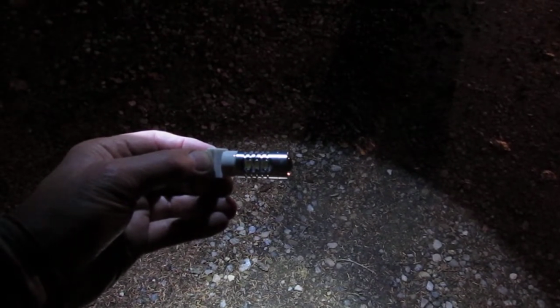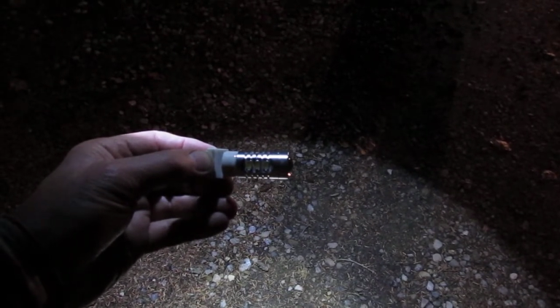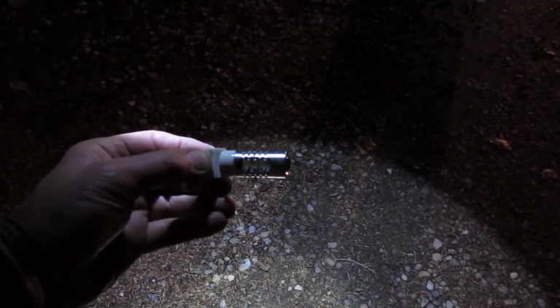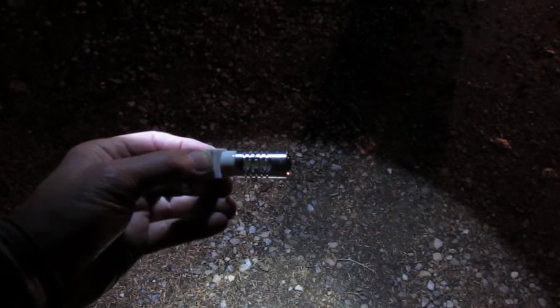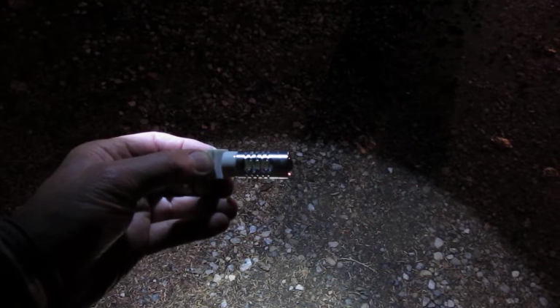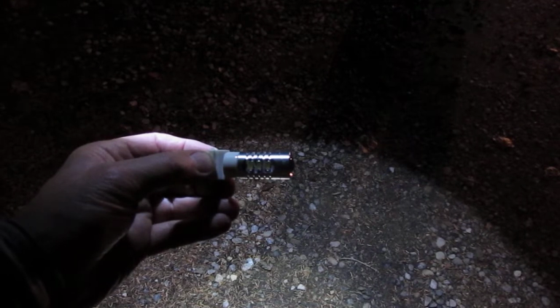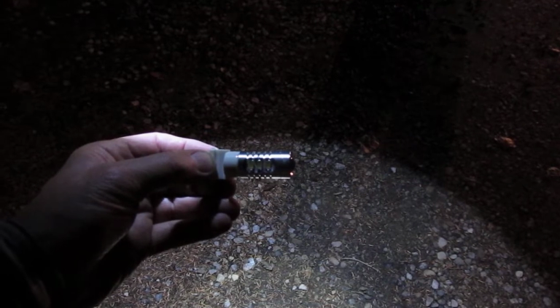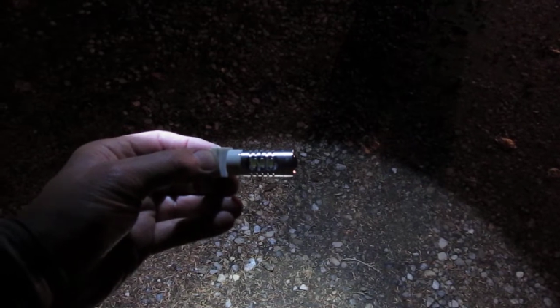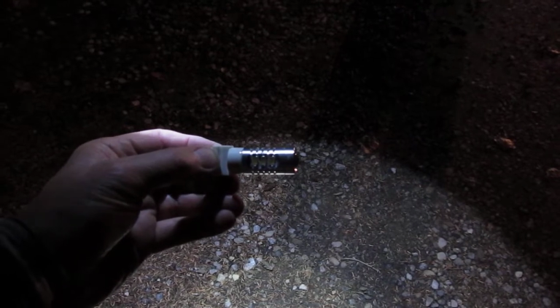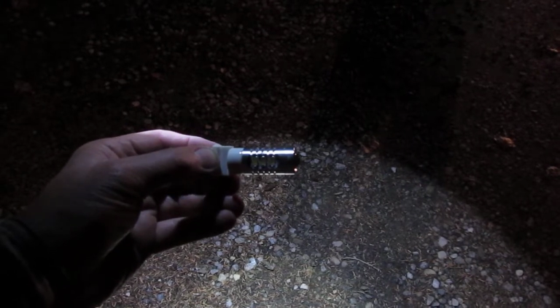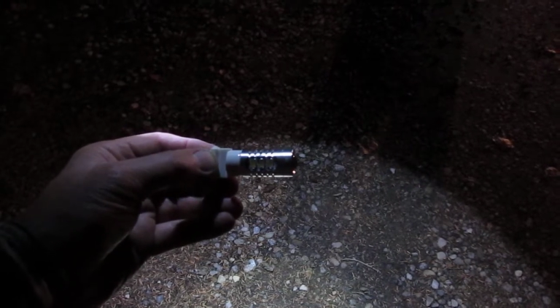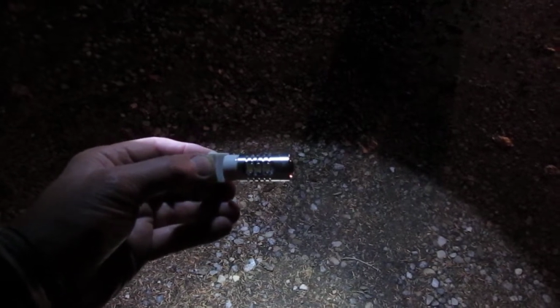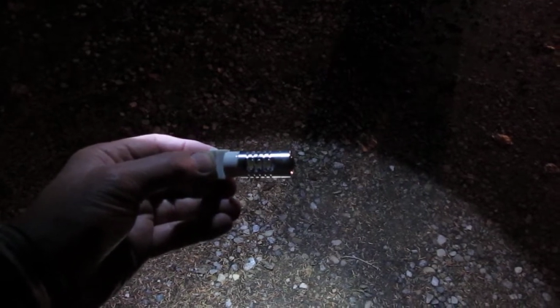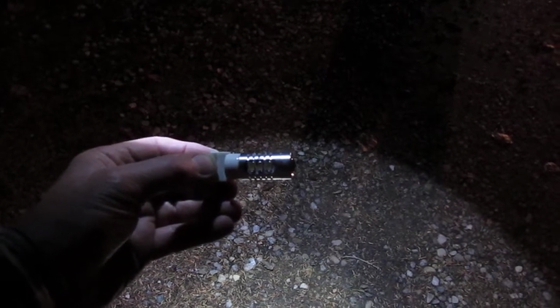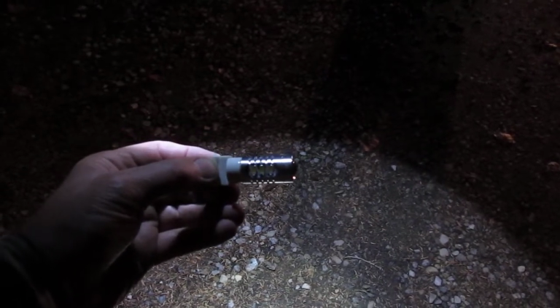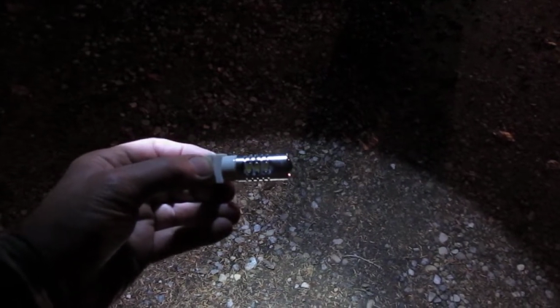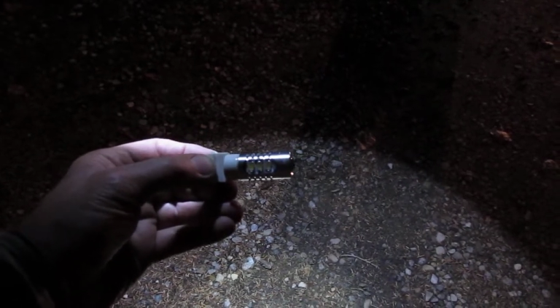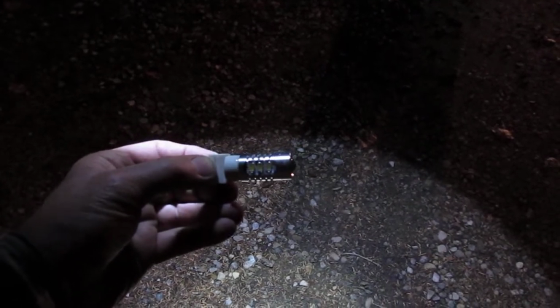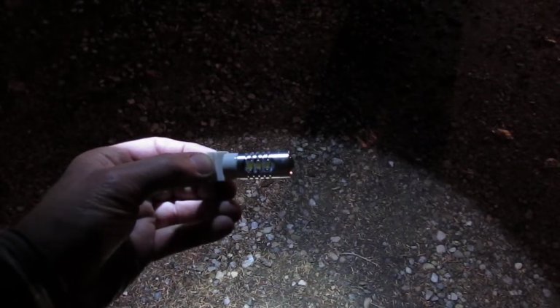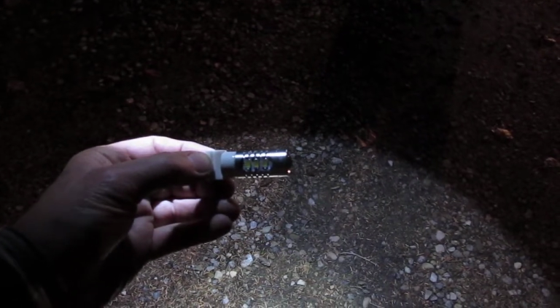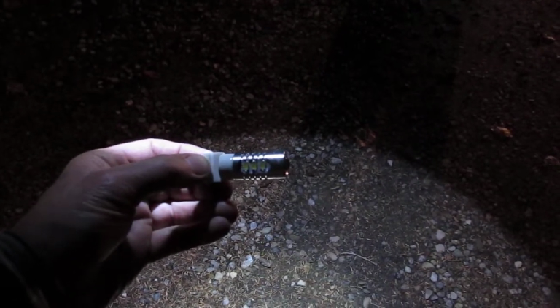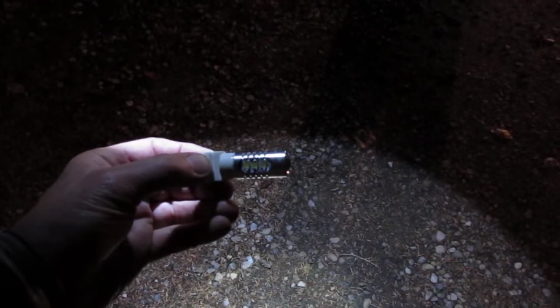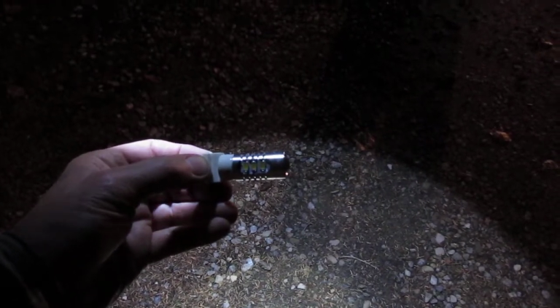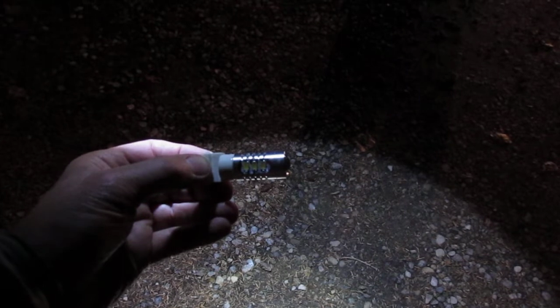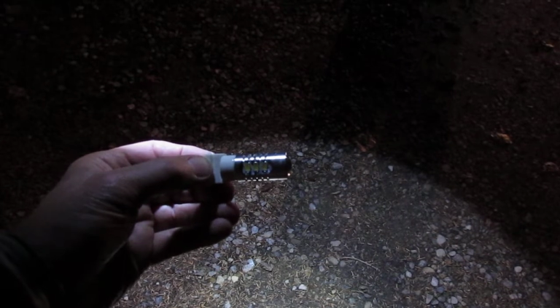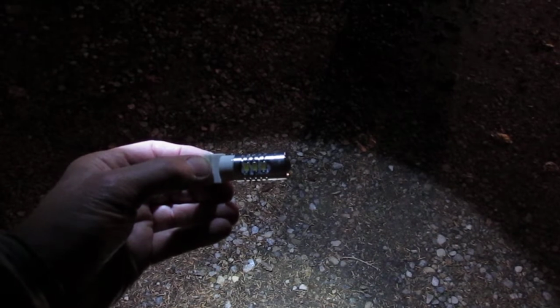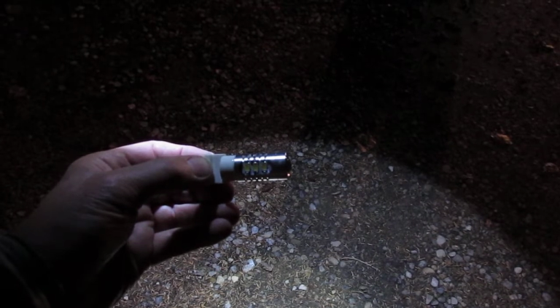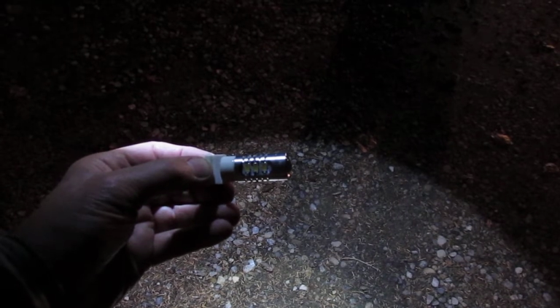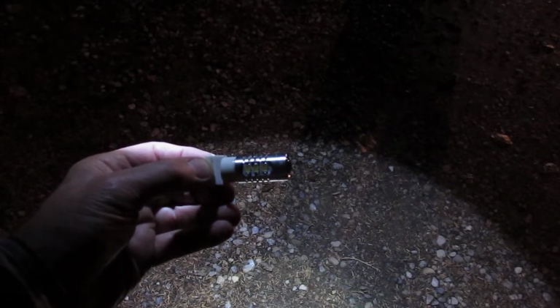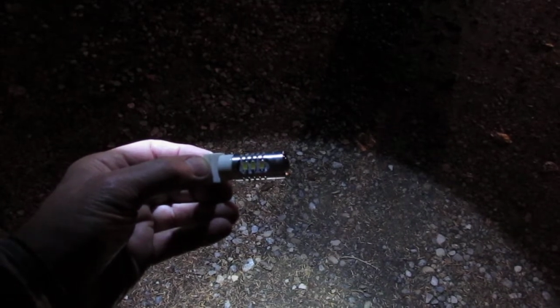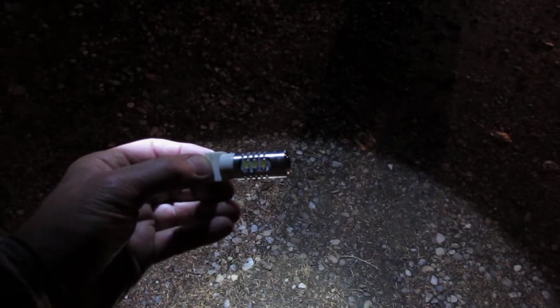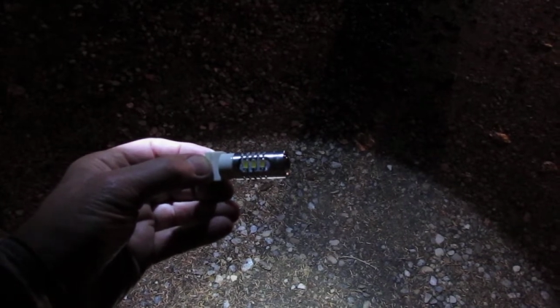I replaced my backup lights with LED bulbs. I'm just going to show you the difference between the incandescent and the LED.